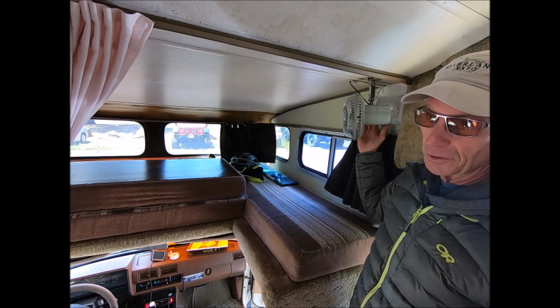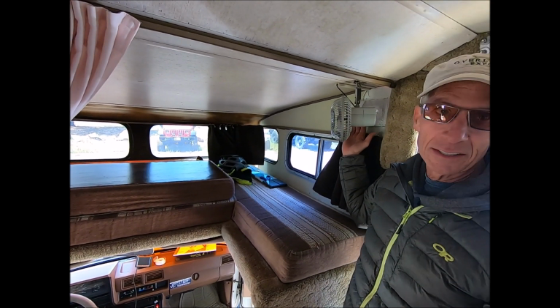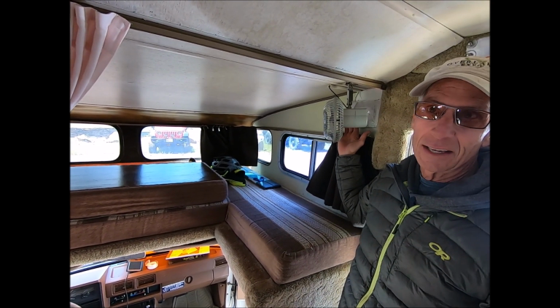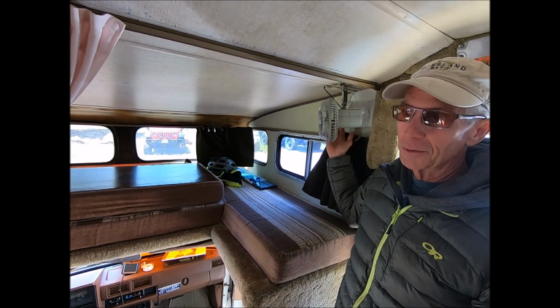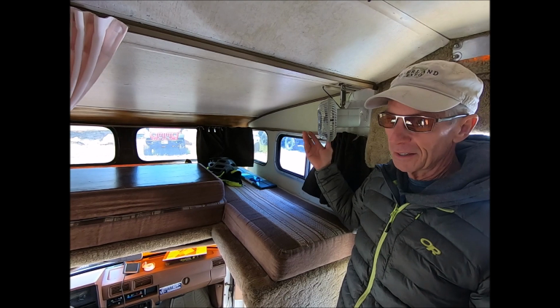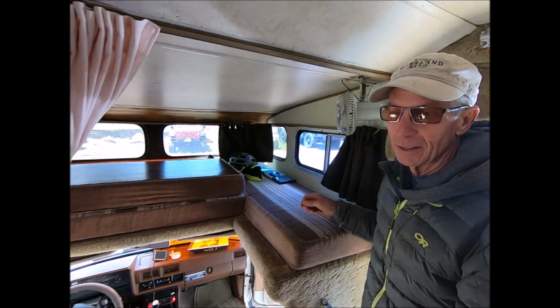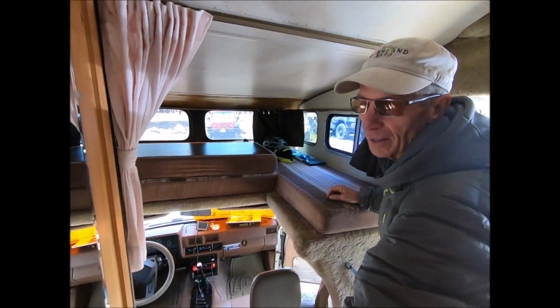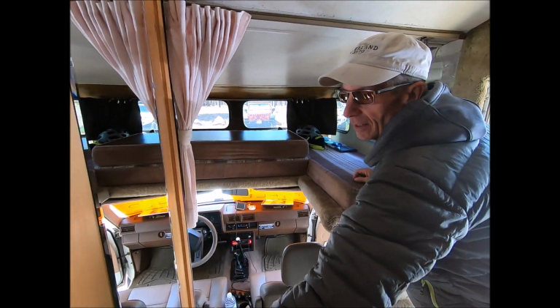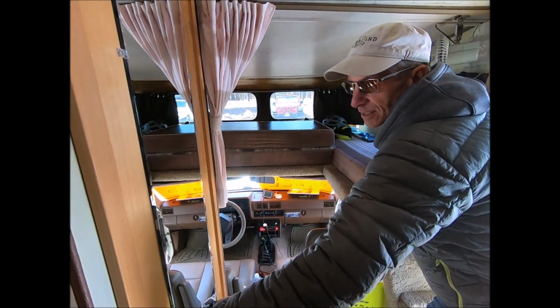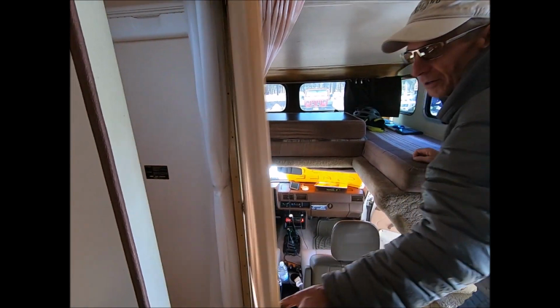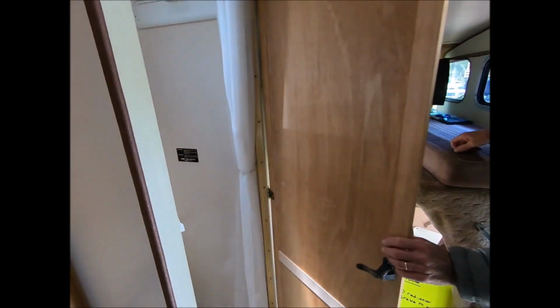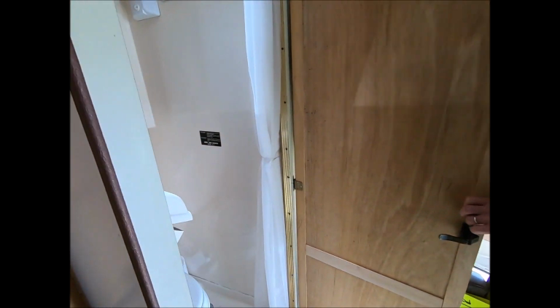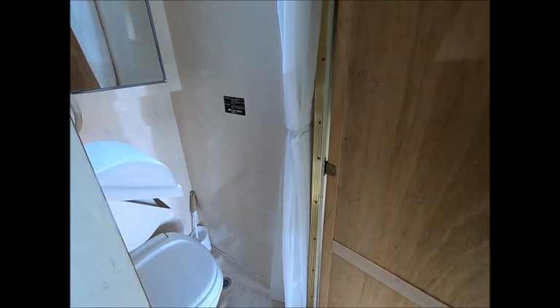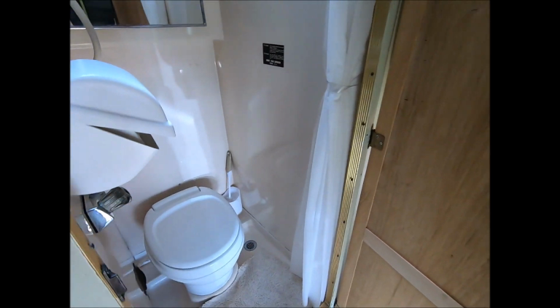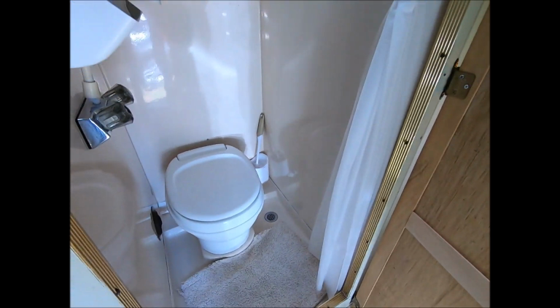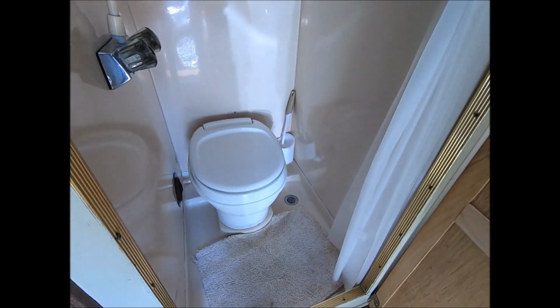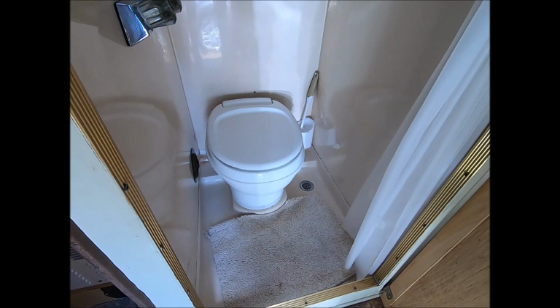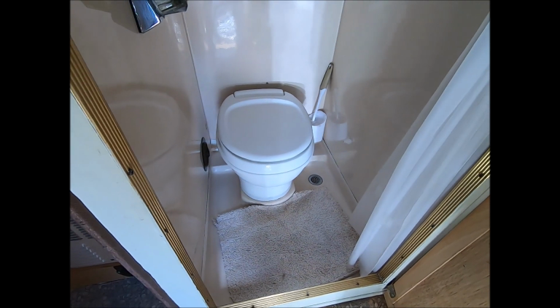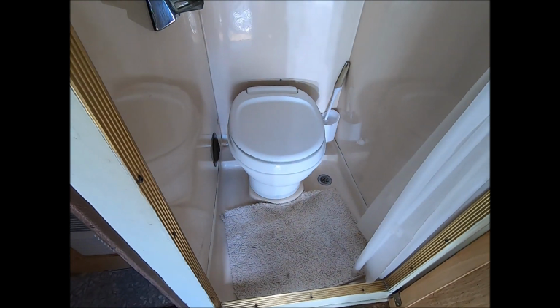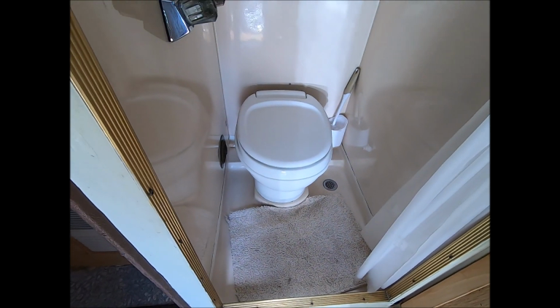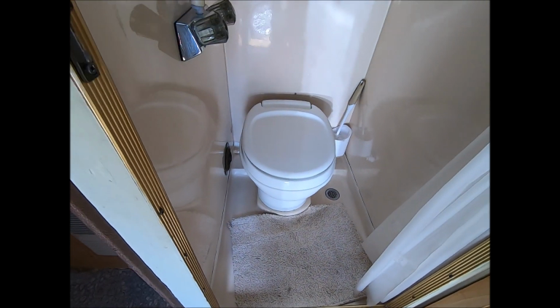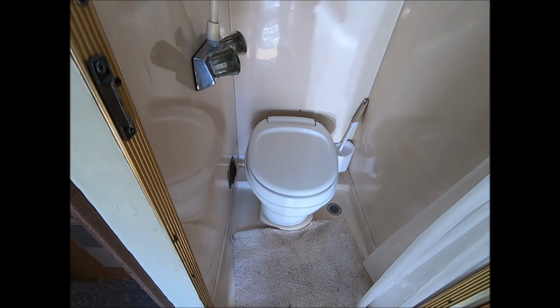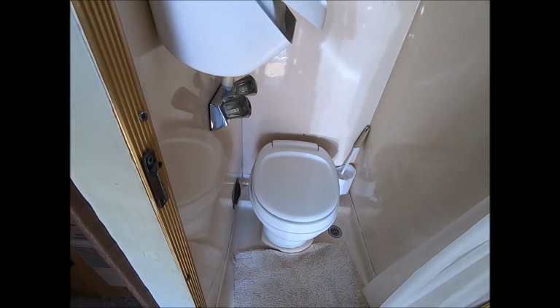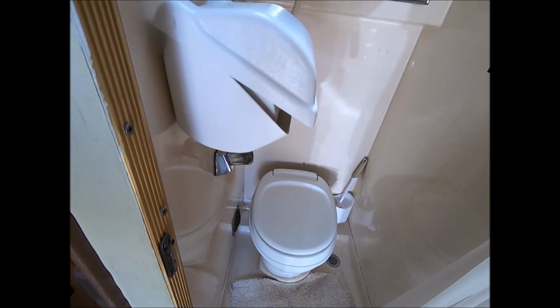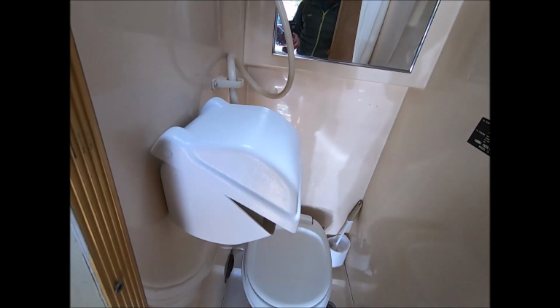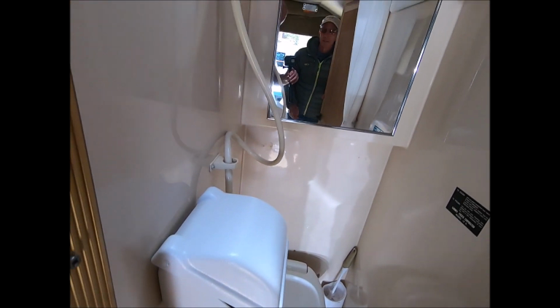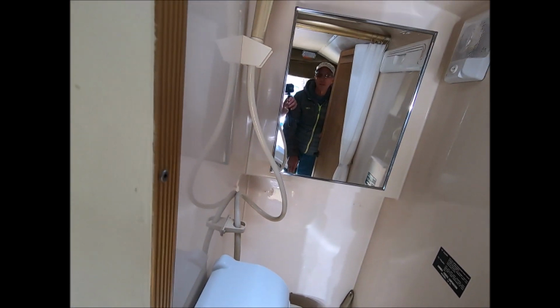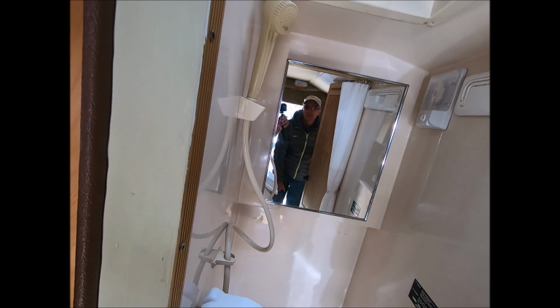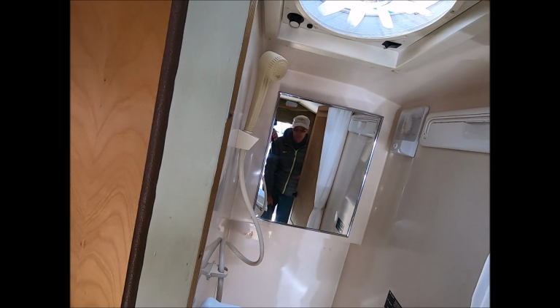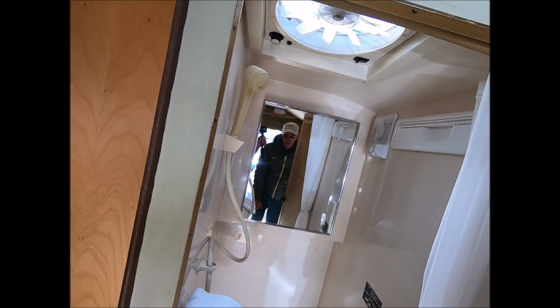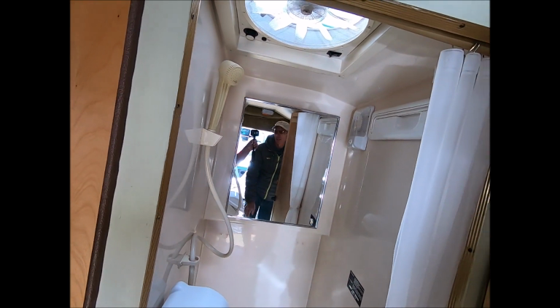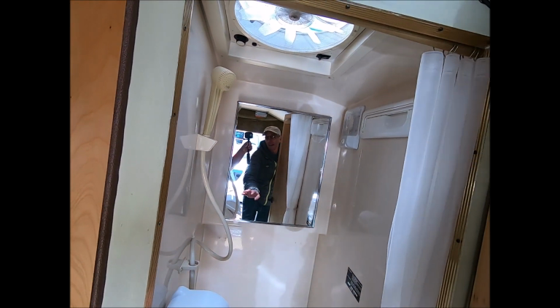It's got all new LED lighting throughout. Because it's a motorhome it's got a black water tank, a toilet, and a wet shower — so yeah, everything gets wet in there.